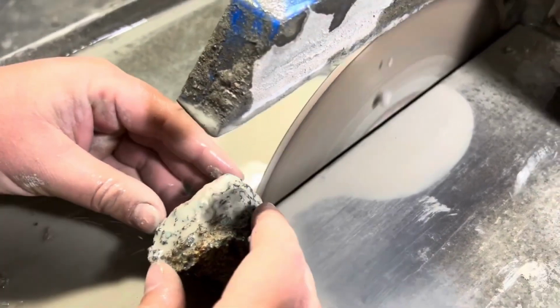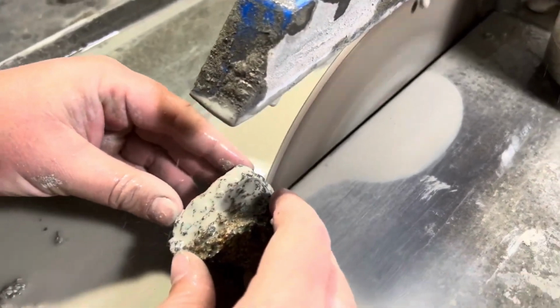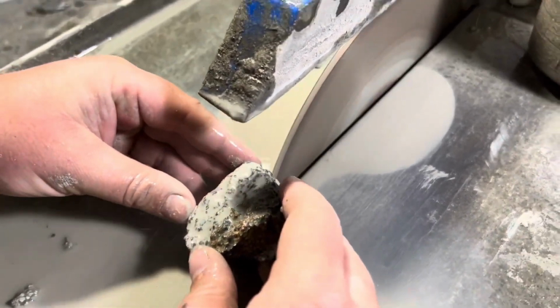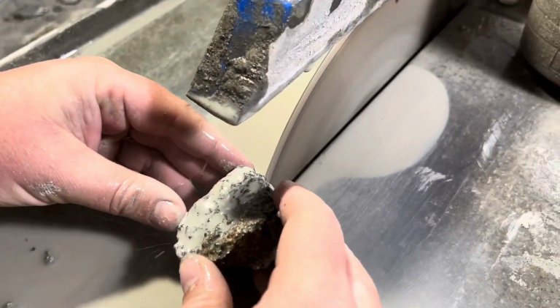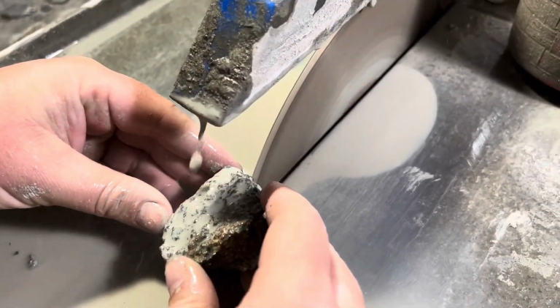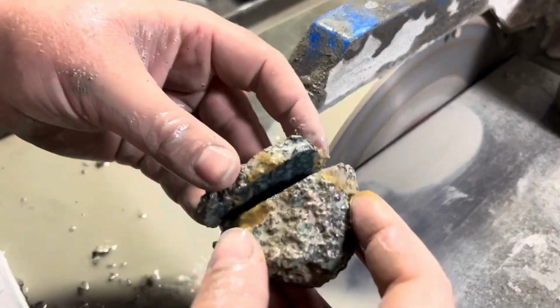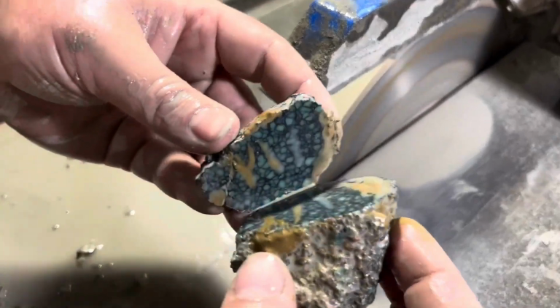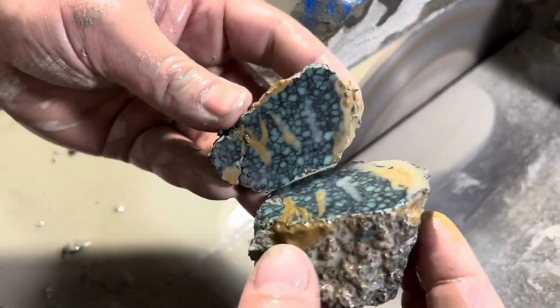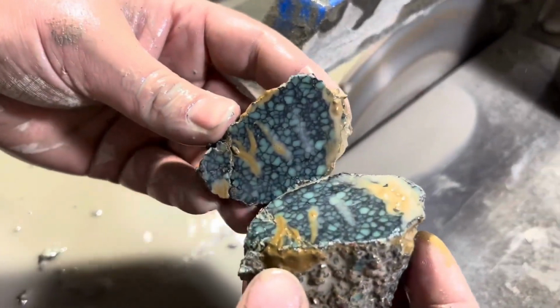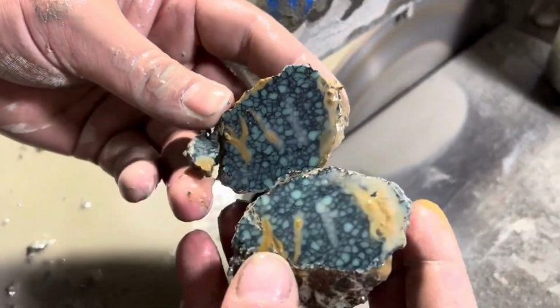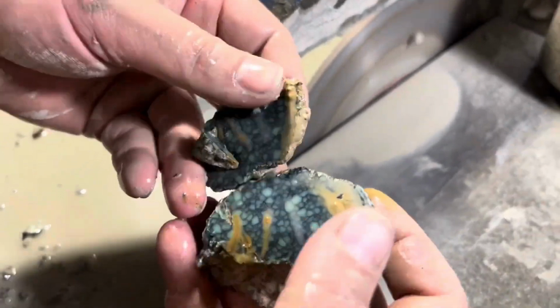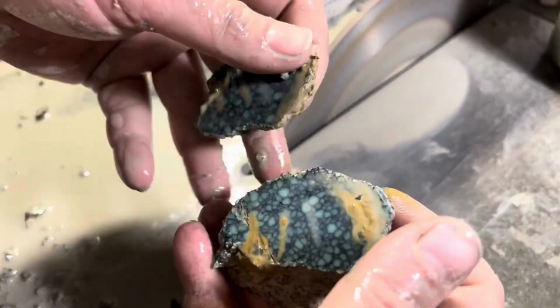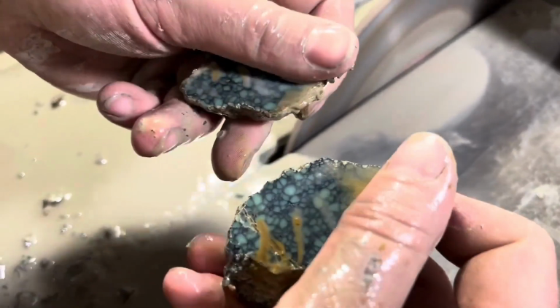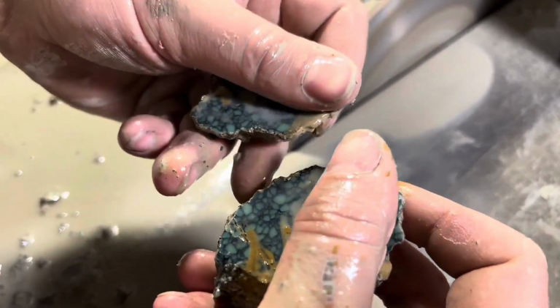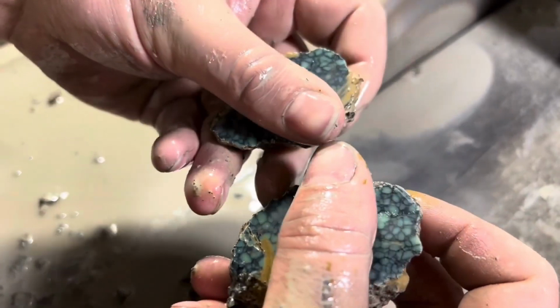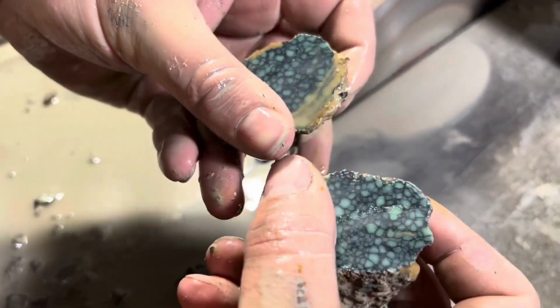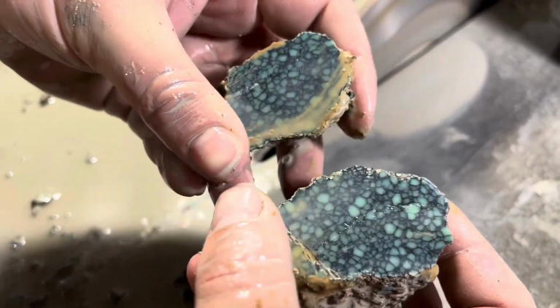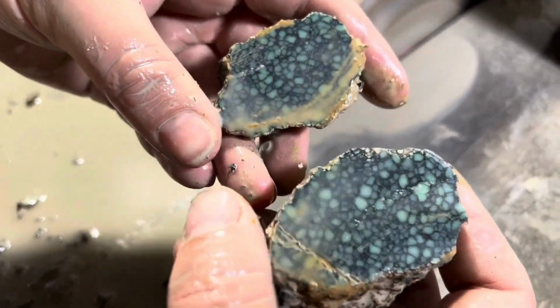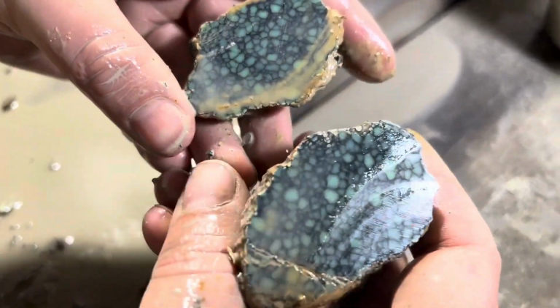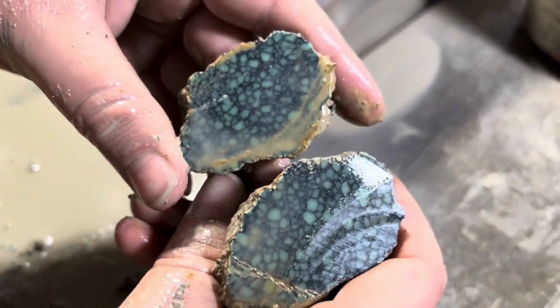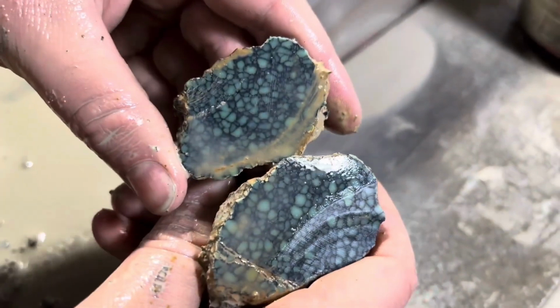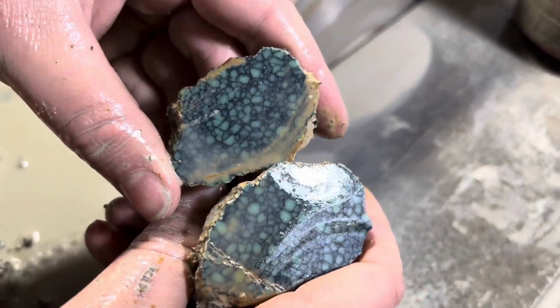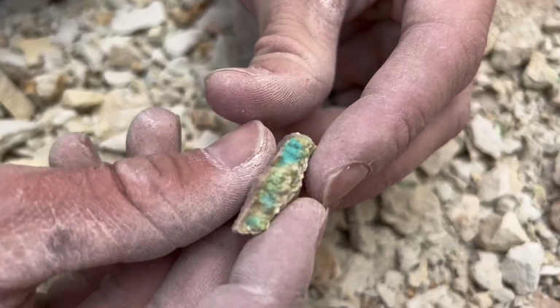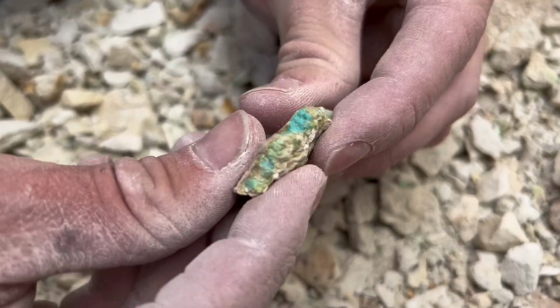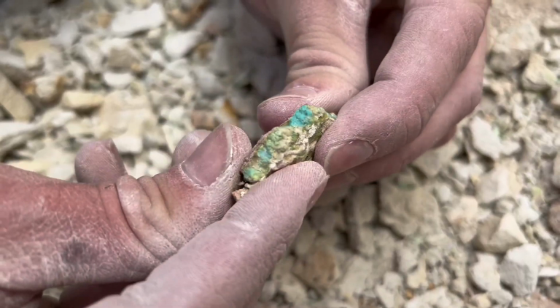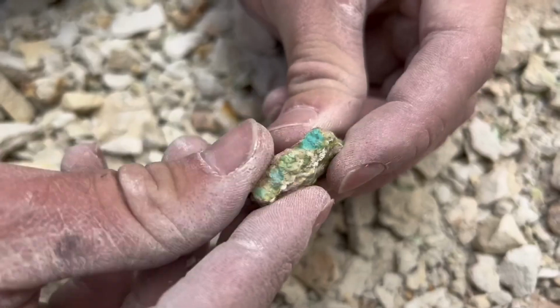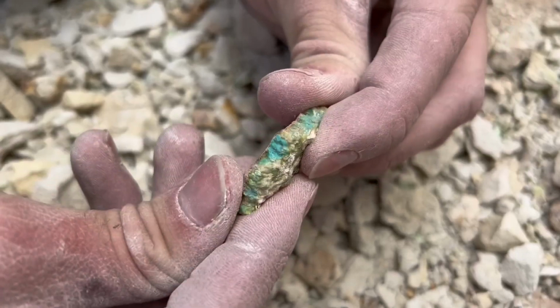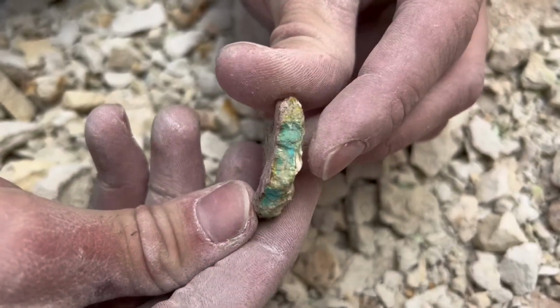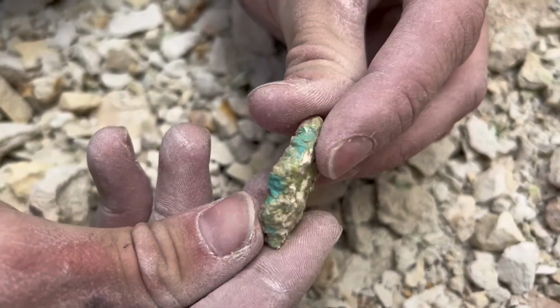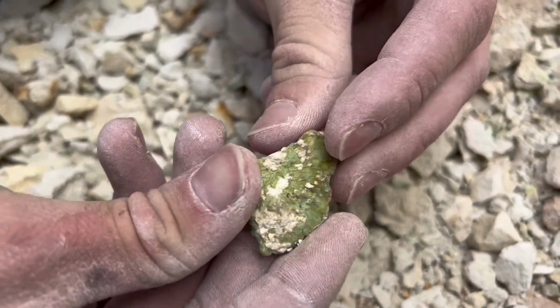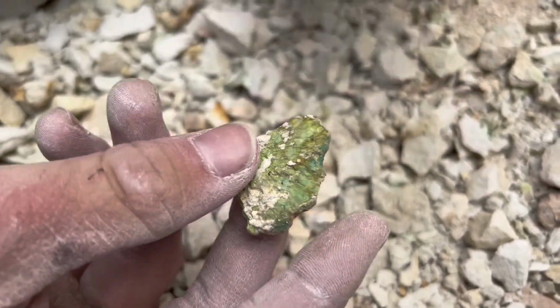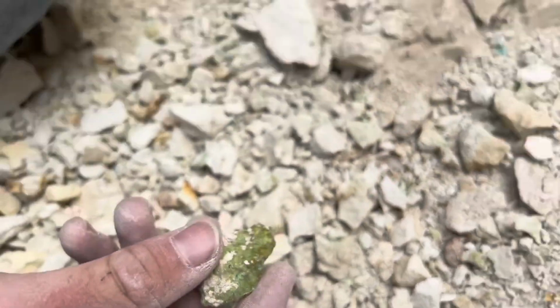Jewelers carve them into cabochons. Collectors prize natural nodules for display, and many believe the stone carries protective and creative energy. Imagine walking past a rock like this, never knowing what was hidden inside.